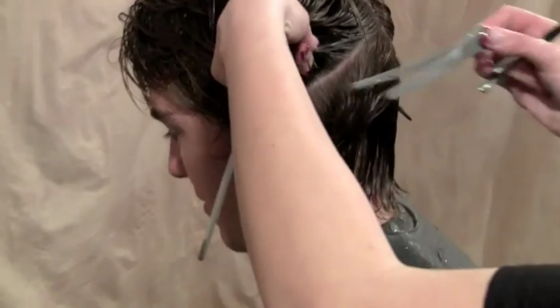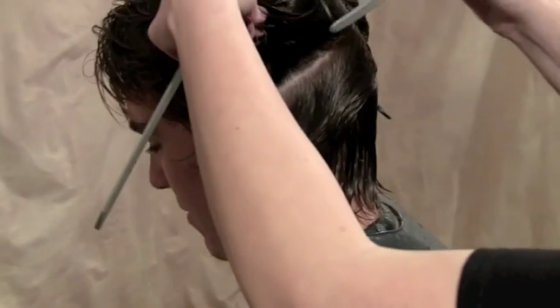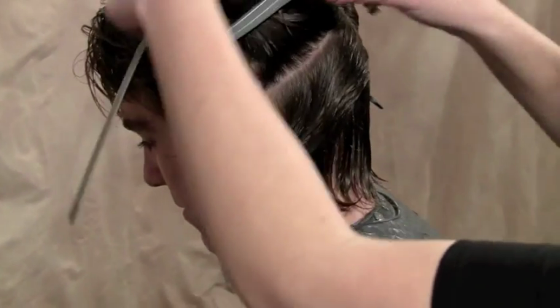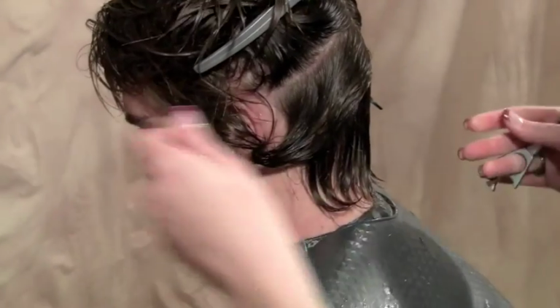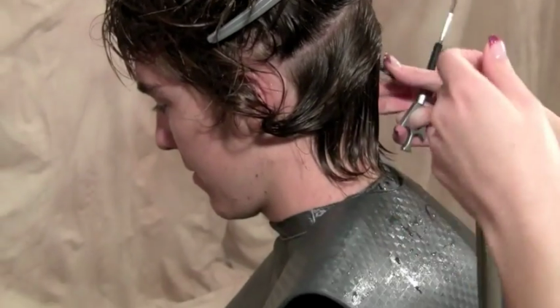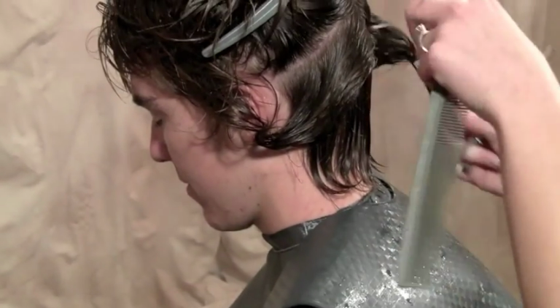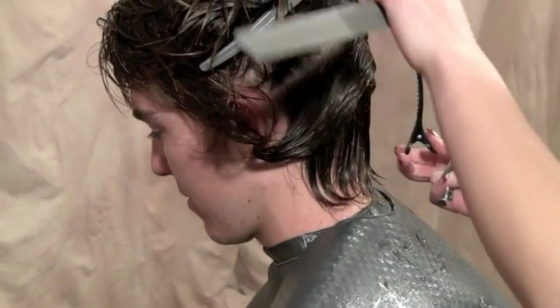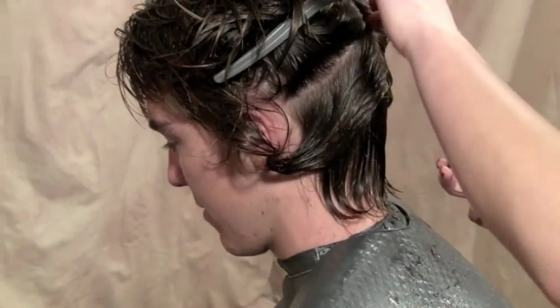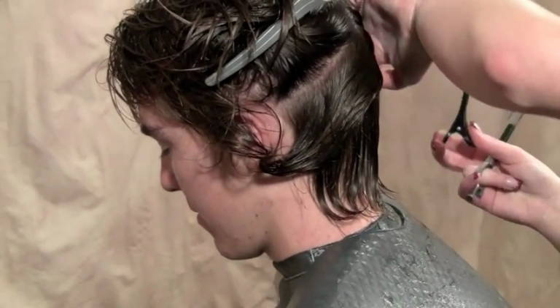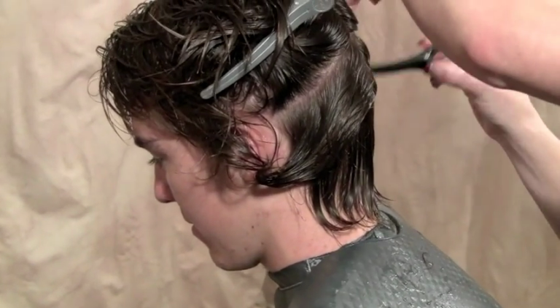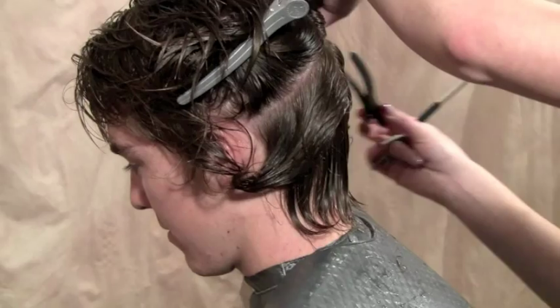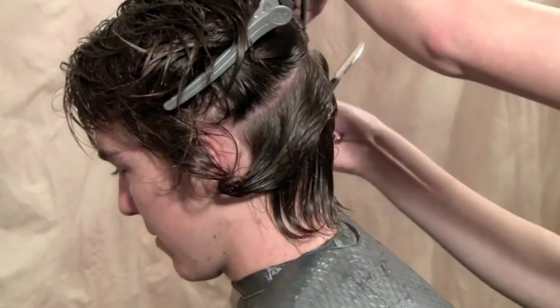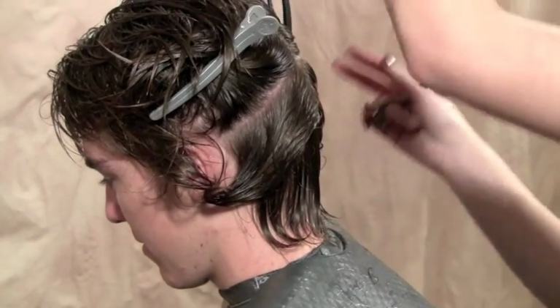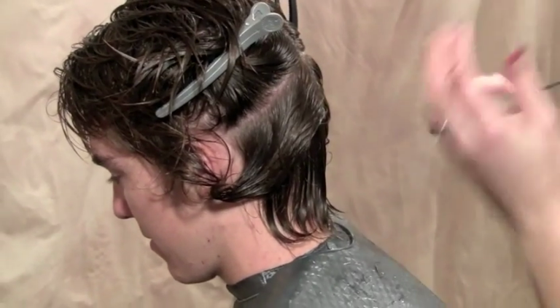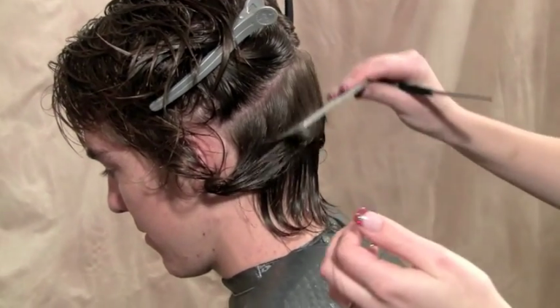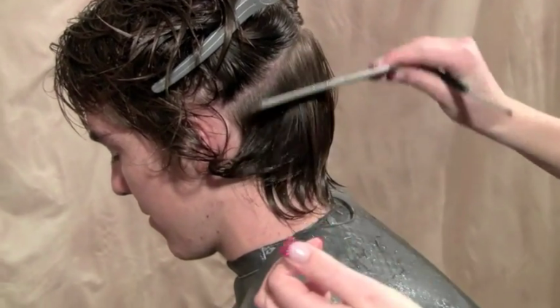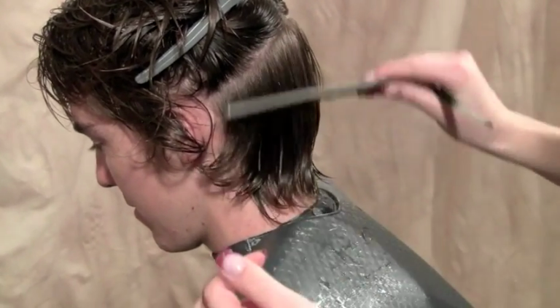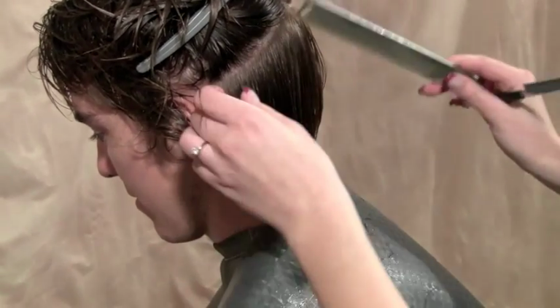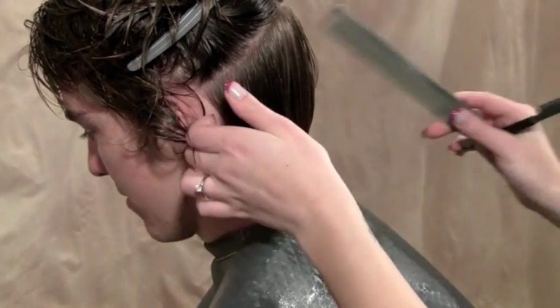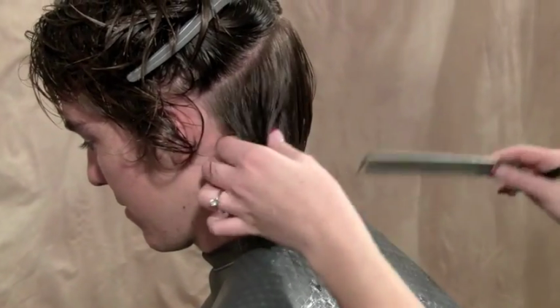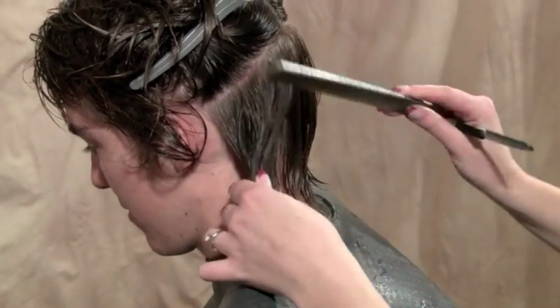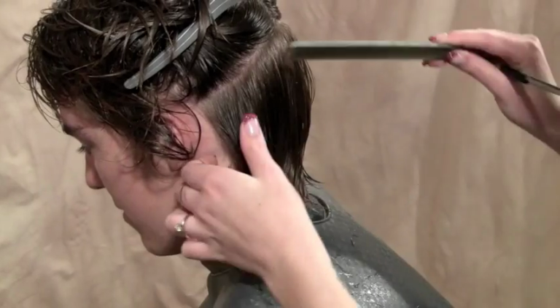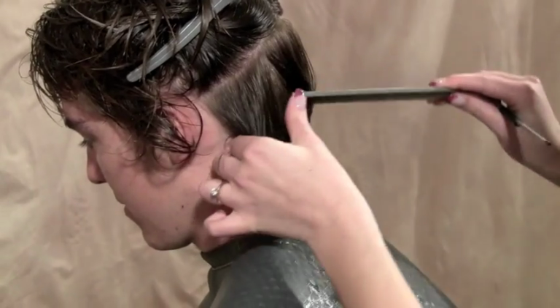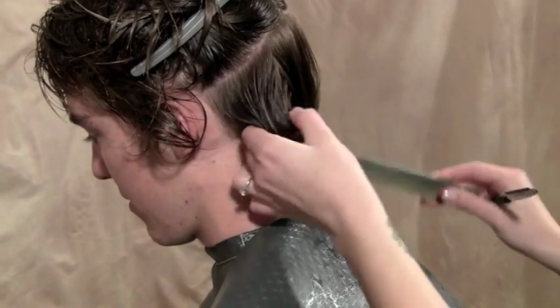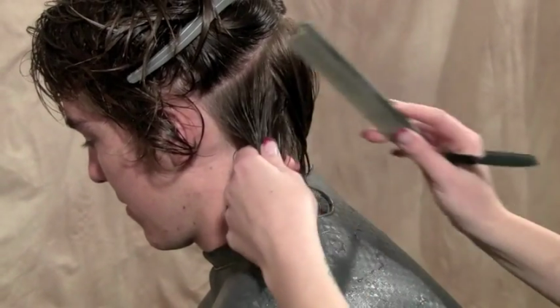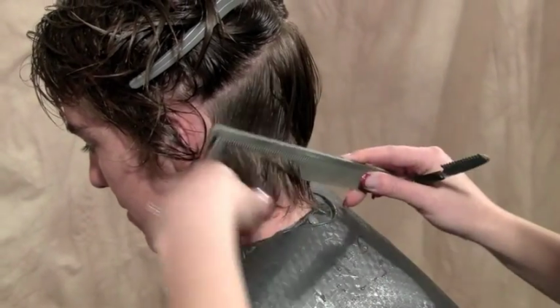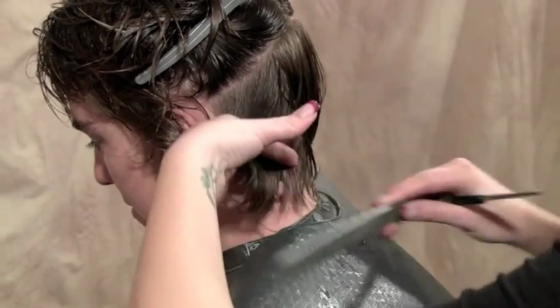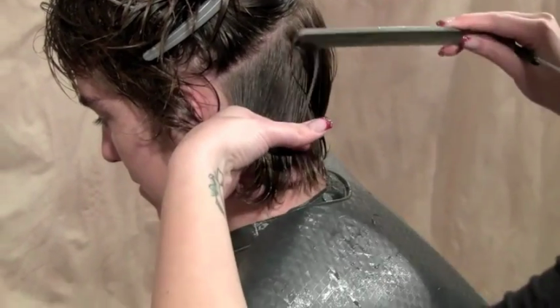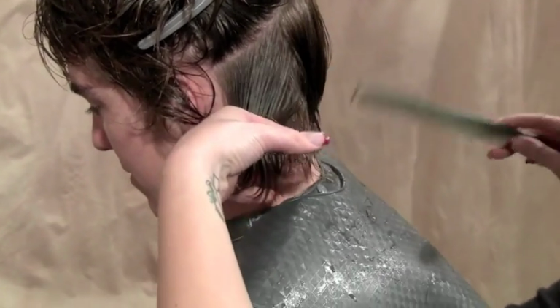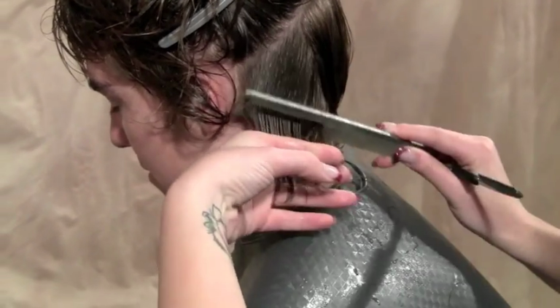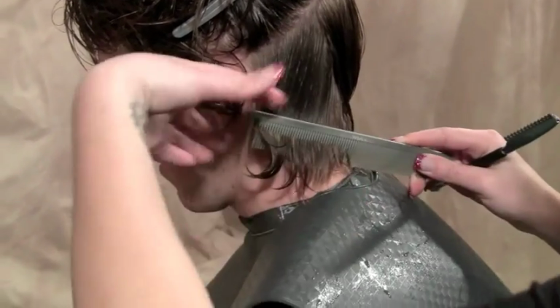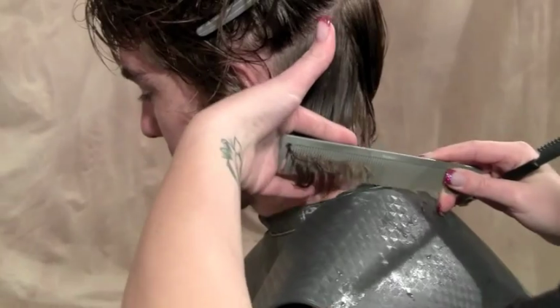And we're just going to do diagonal partings. And because we're keeping his basic shape, just going to kind of follow the way the hair grows.